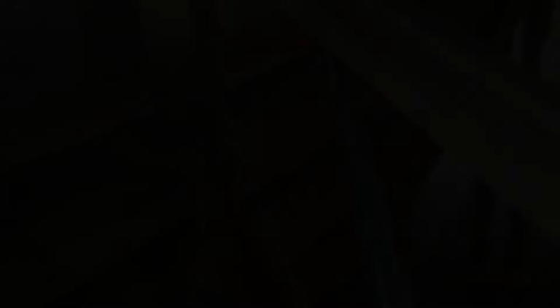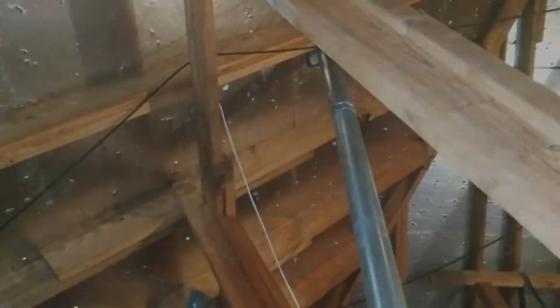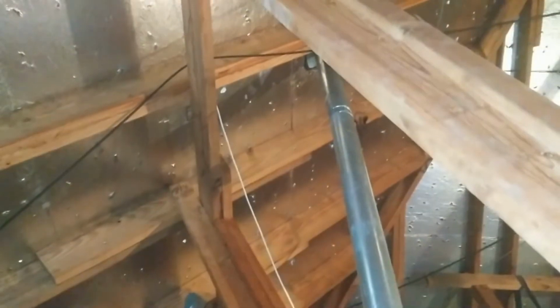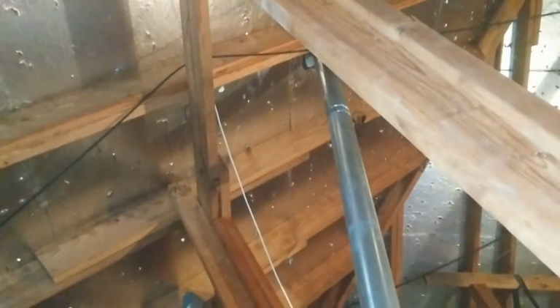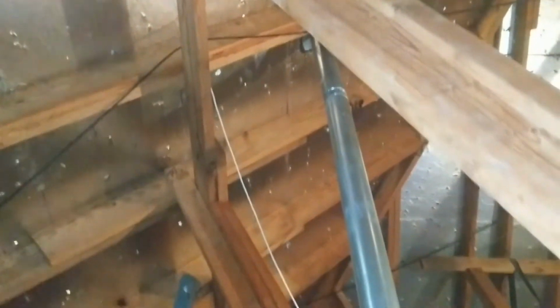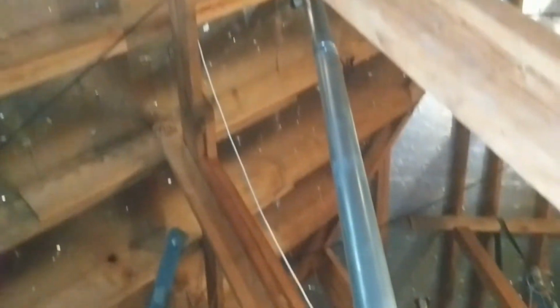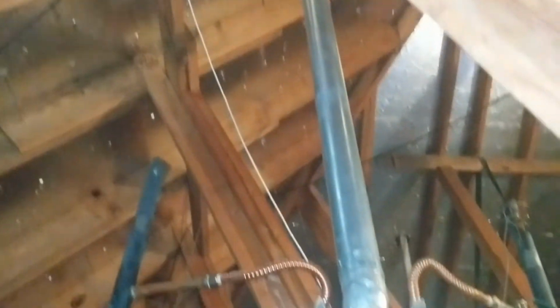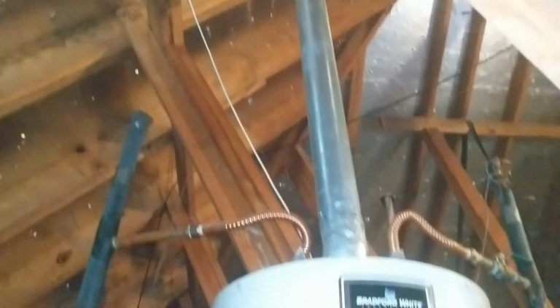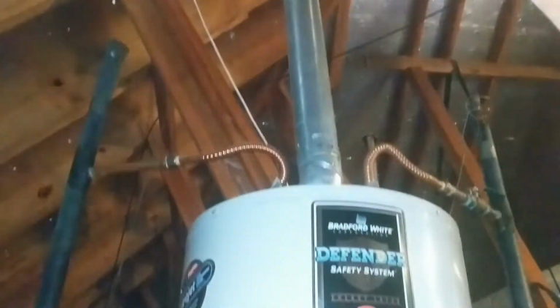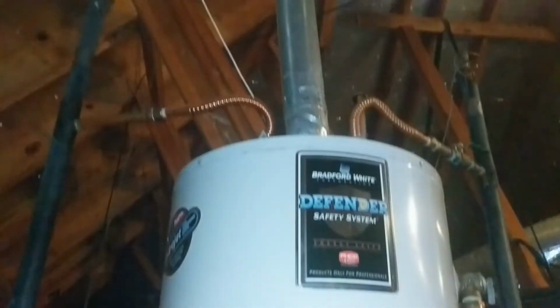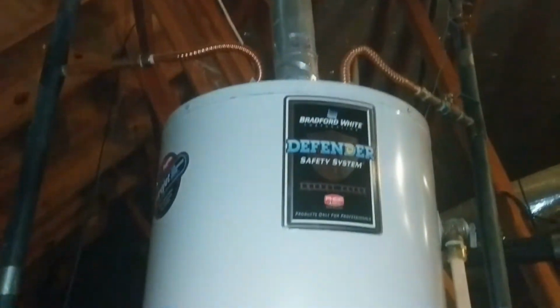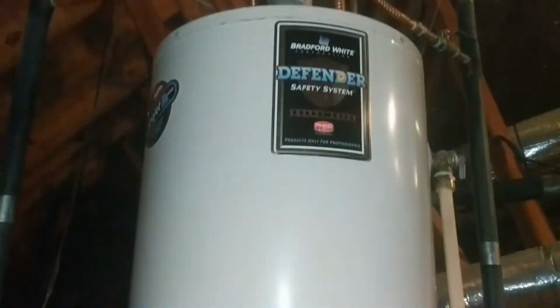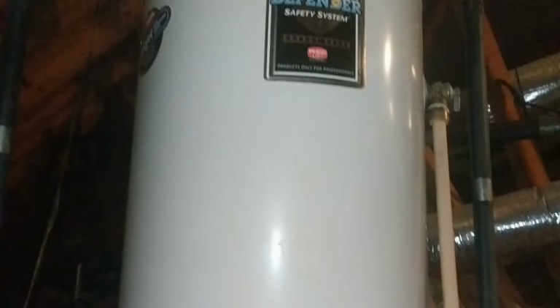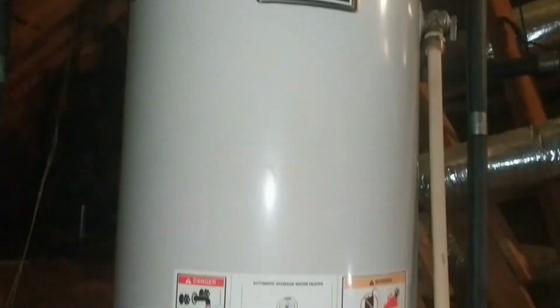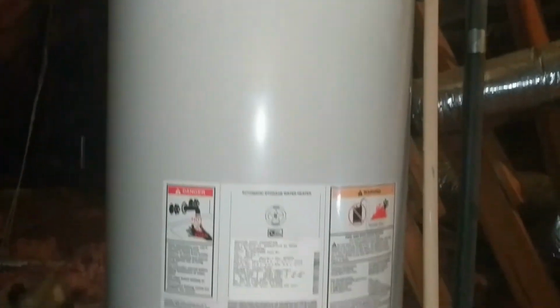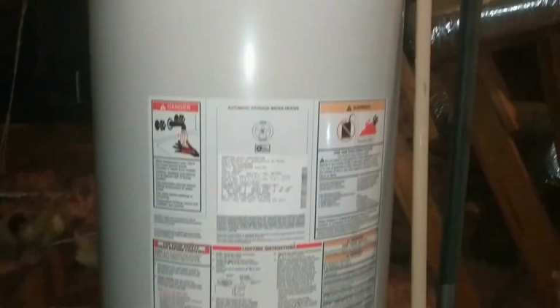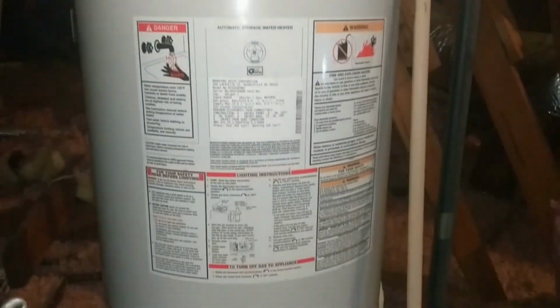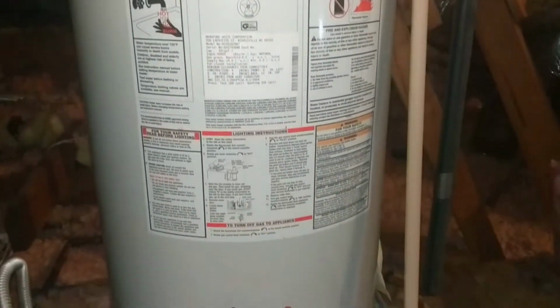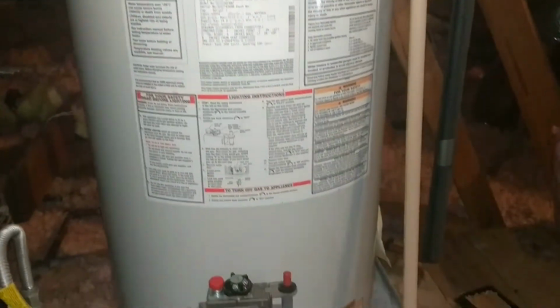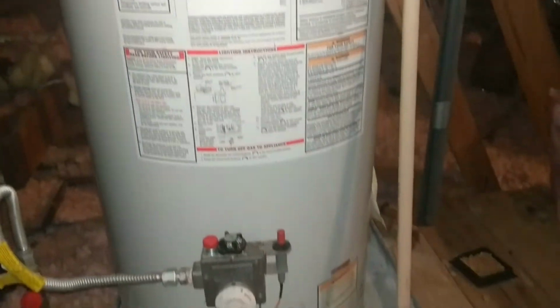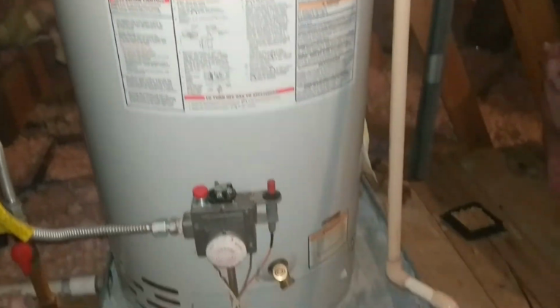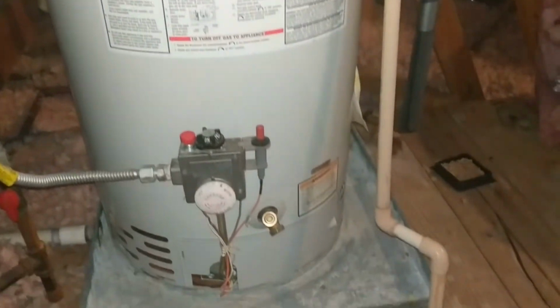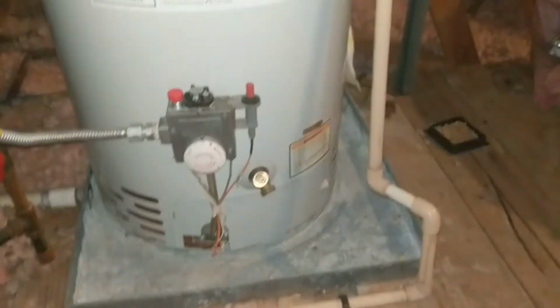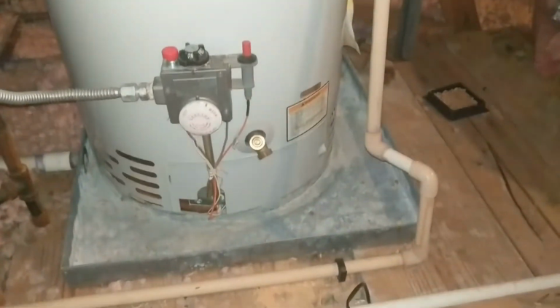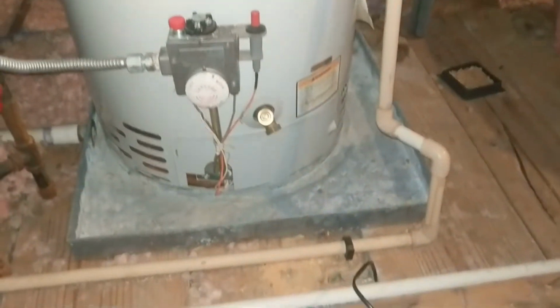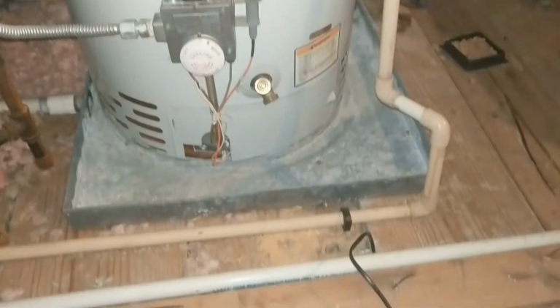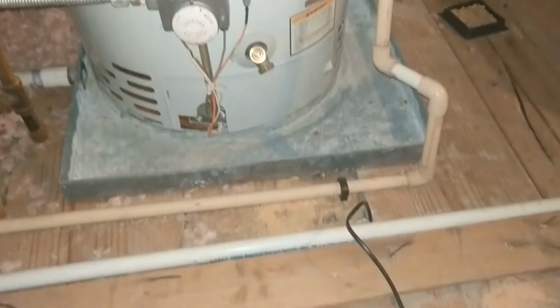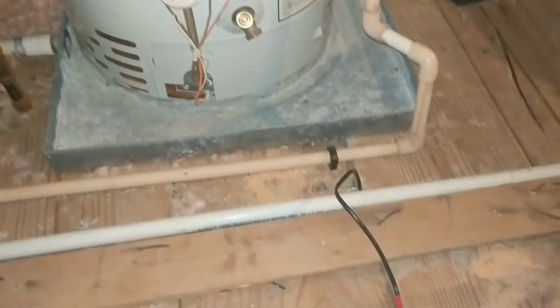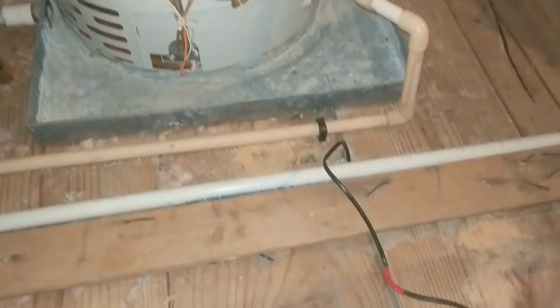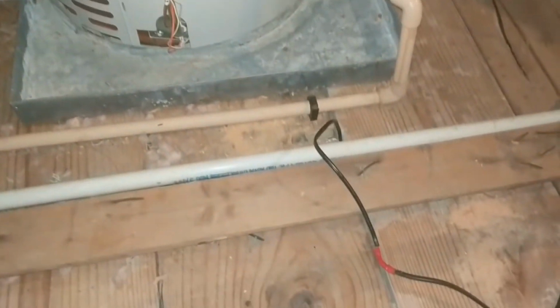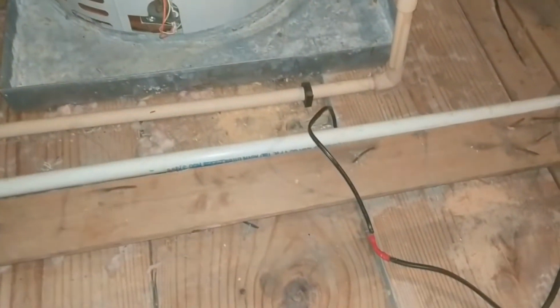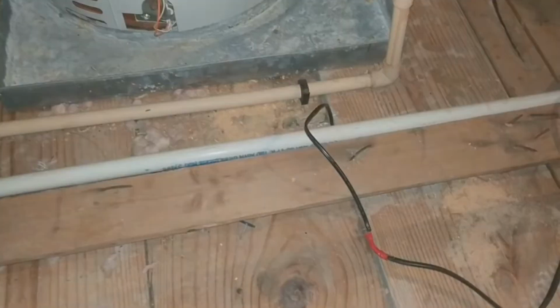Good morning, this is Doug from Houston Daylighting. Sometimes you get into an attic and there's just nowhere to put a traditional daylighting system. So we have something else to help you.